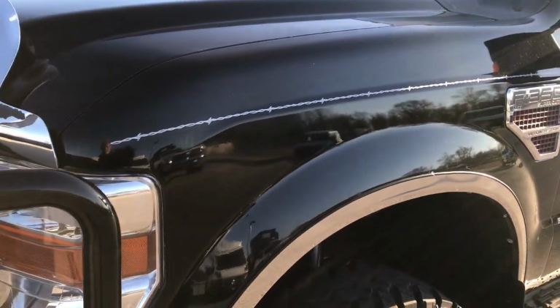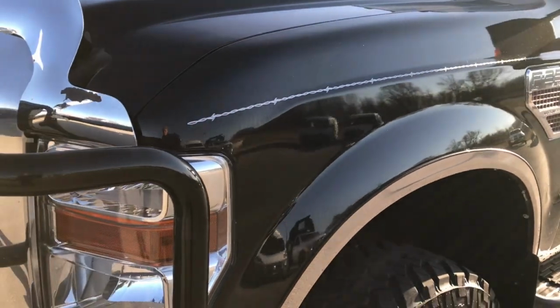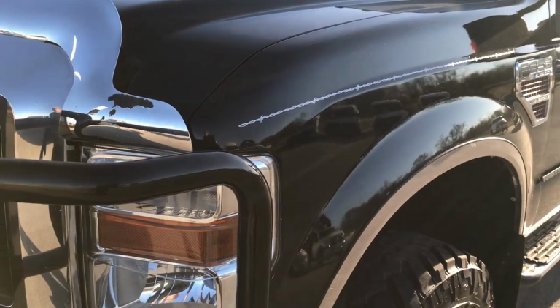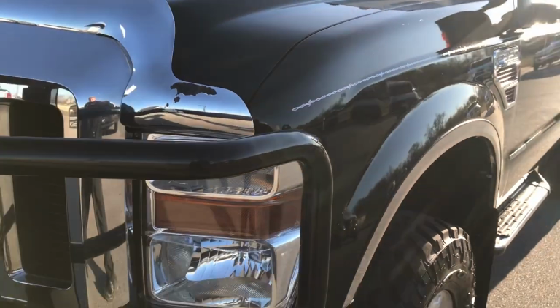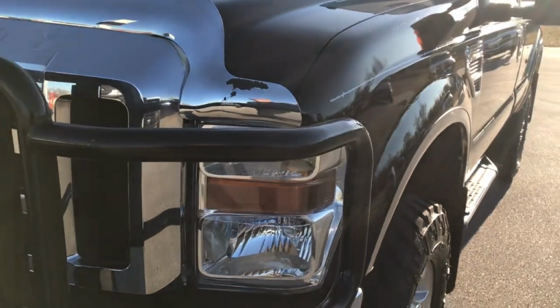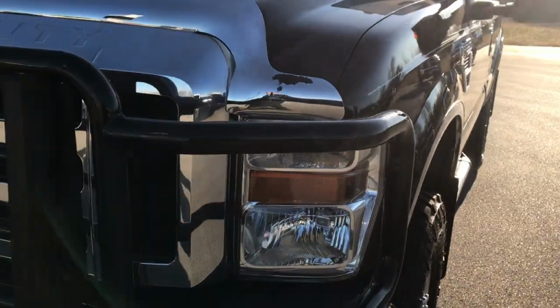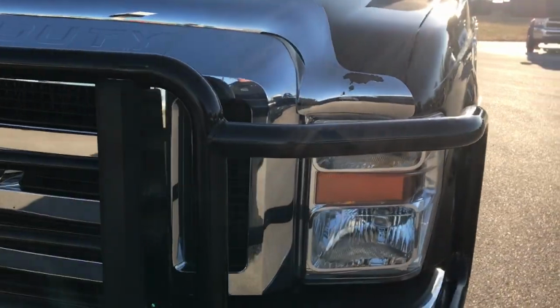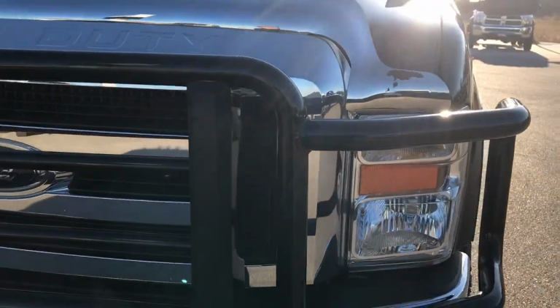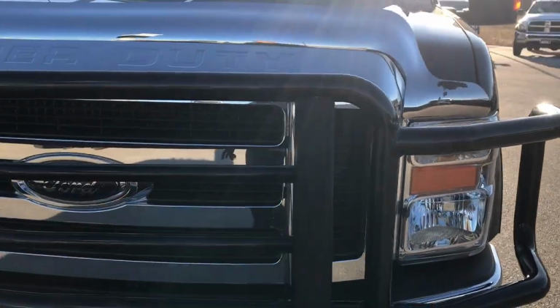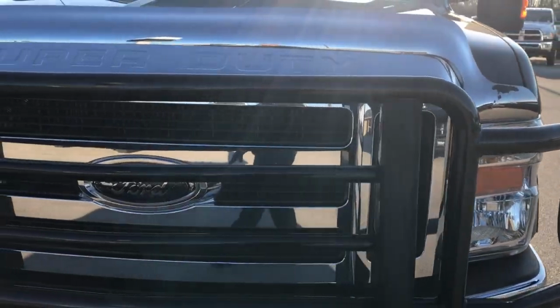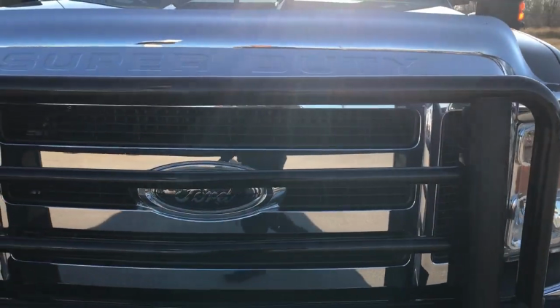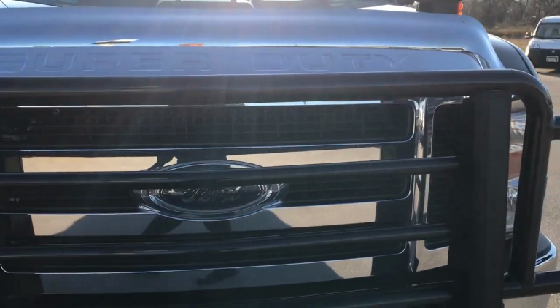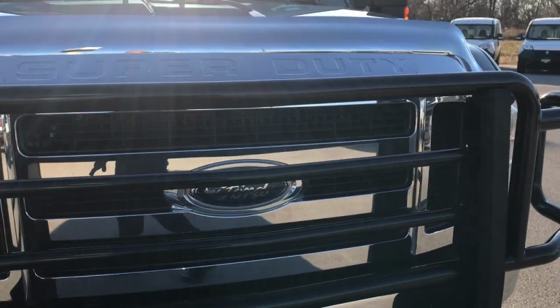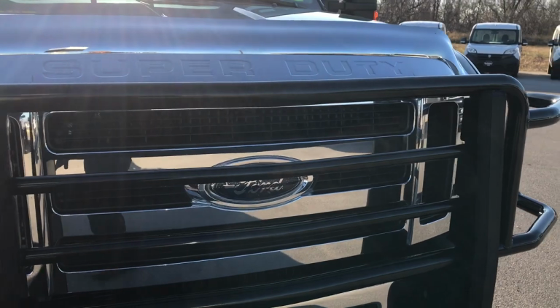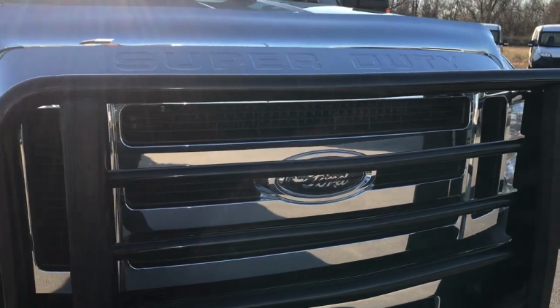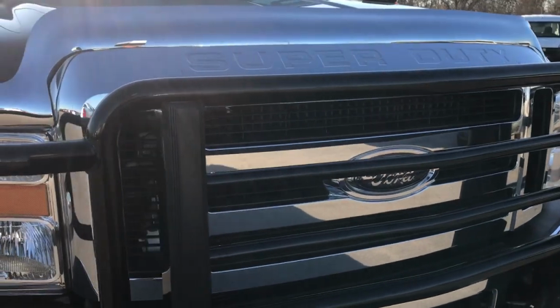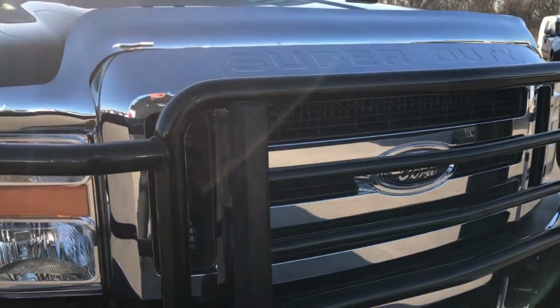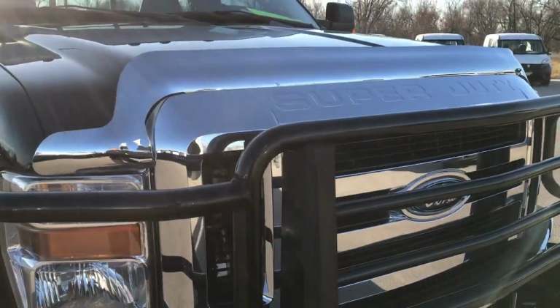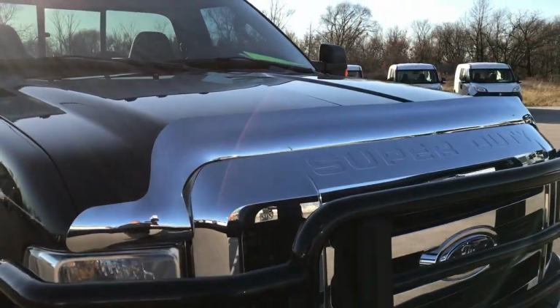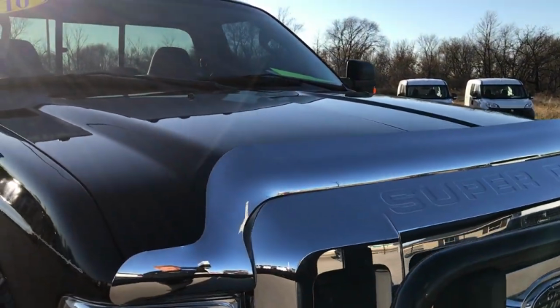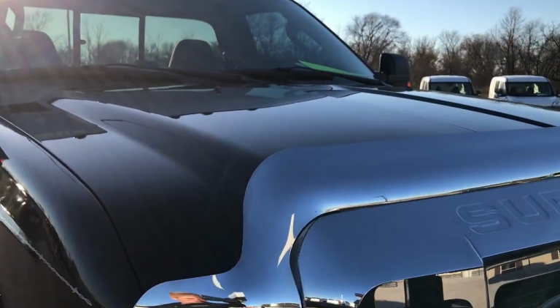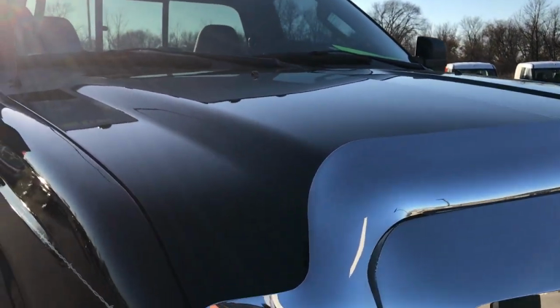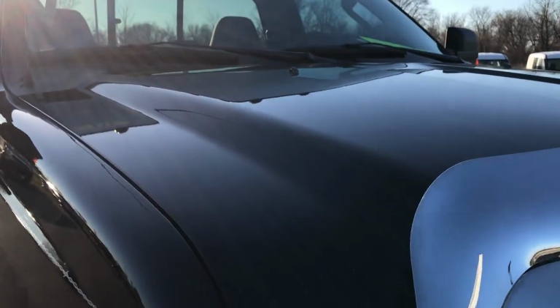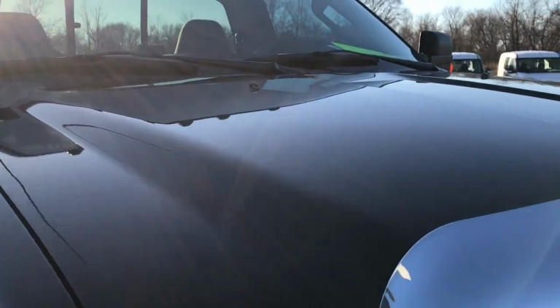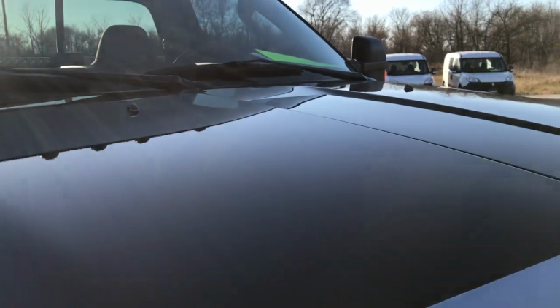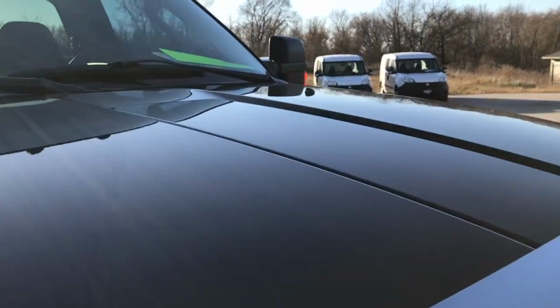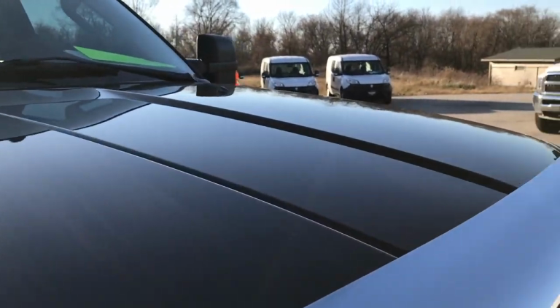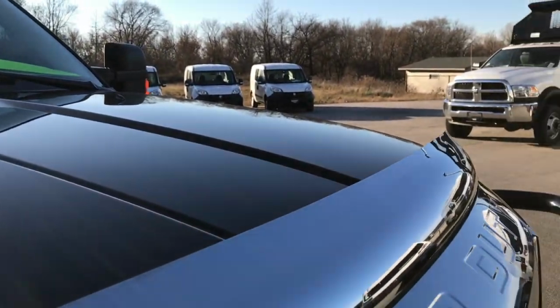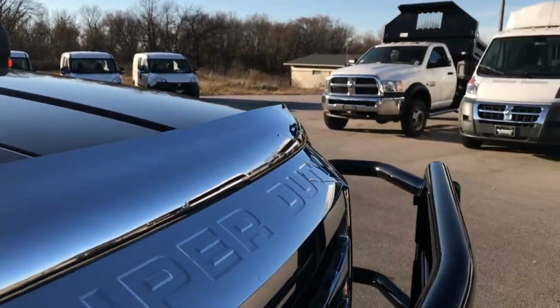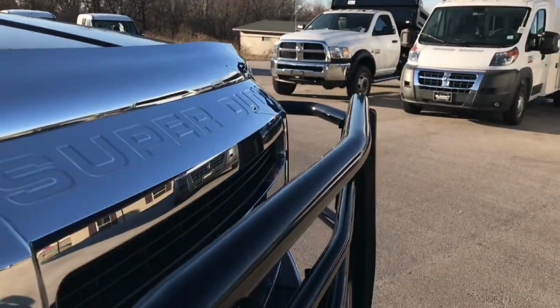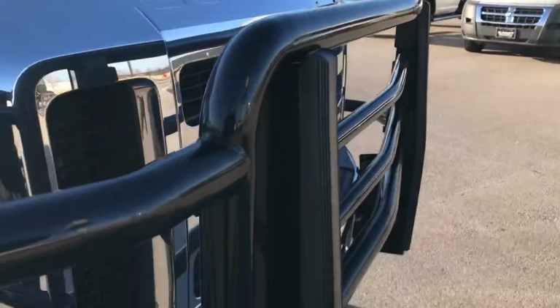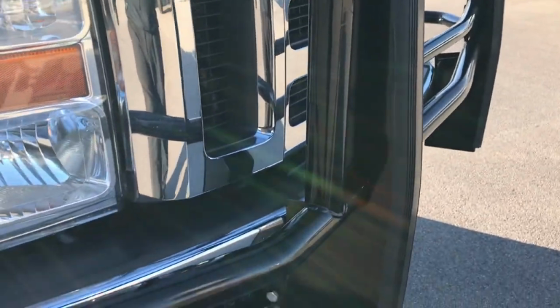We shoot all of our videos in 1080p so if you have HD capabilities on your computer, tablet, or smartphone device or whatever you may be viewing this video on, turn them on now because it is like you are right here looking at the truck with me if you got it on HD.